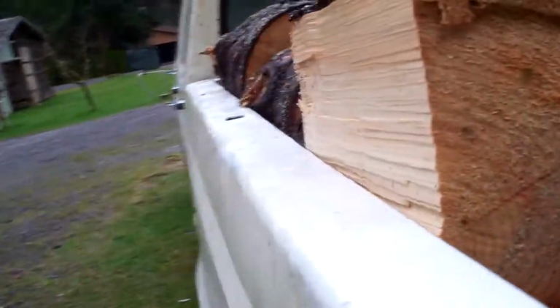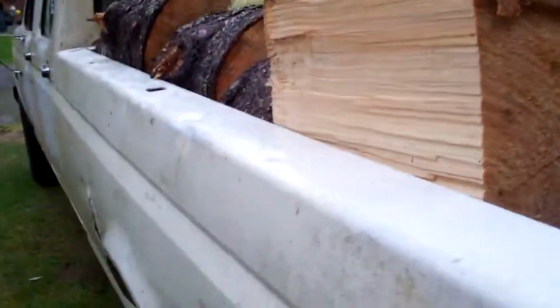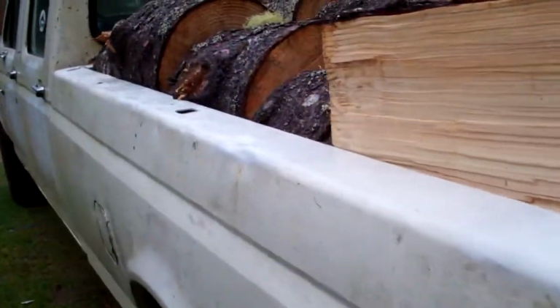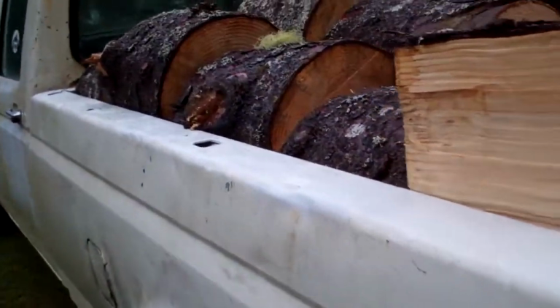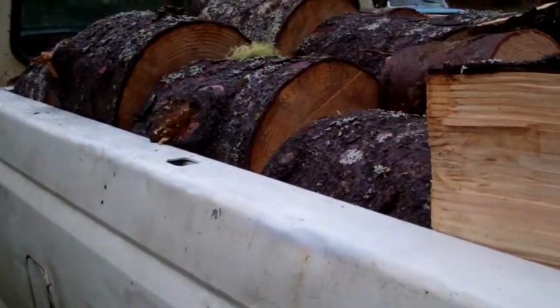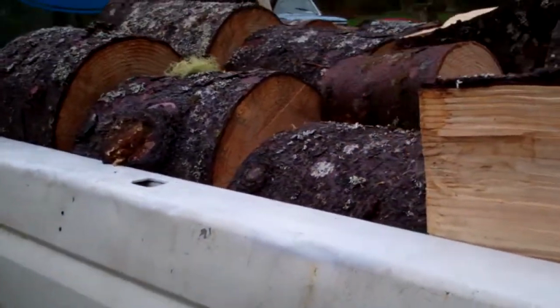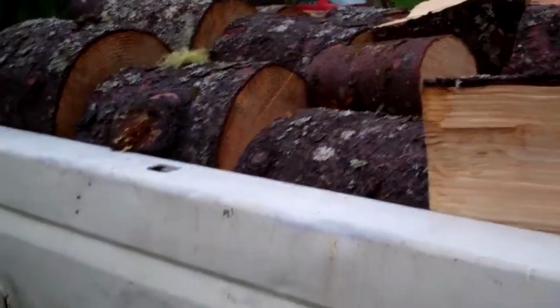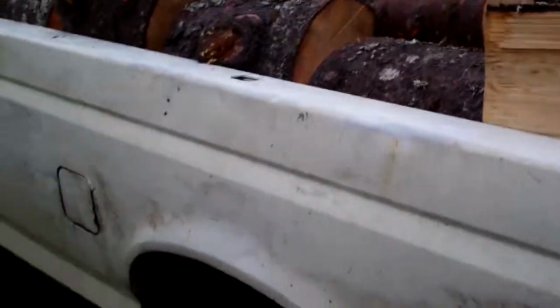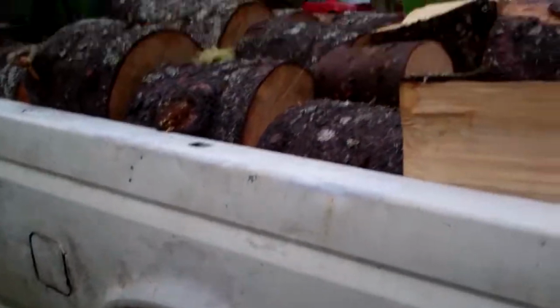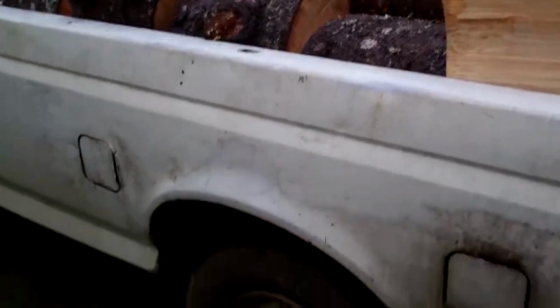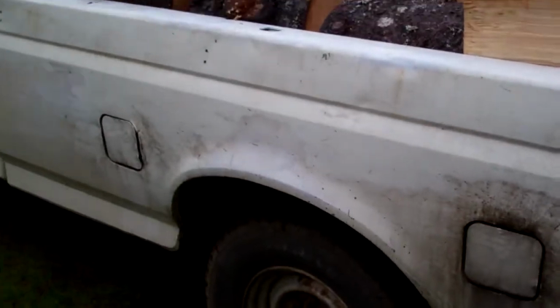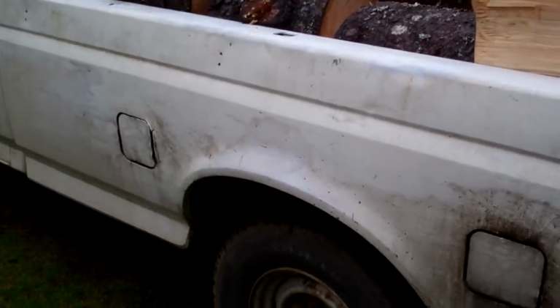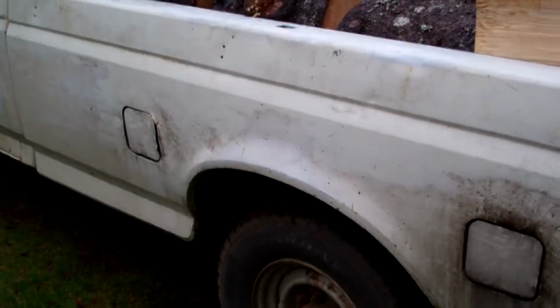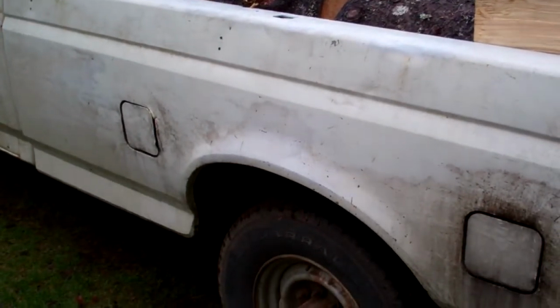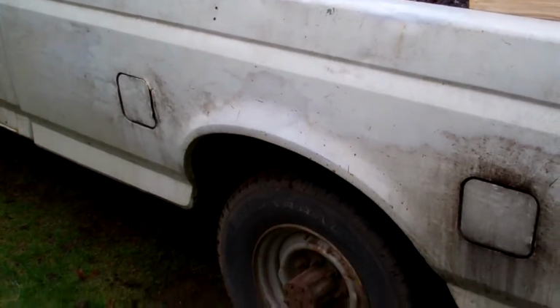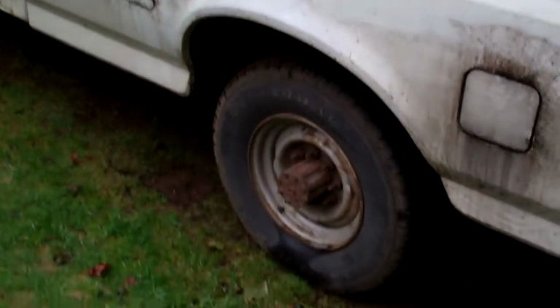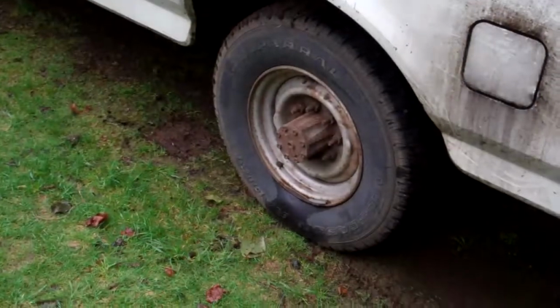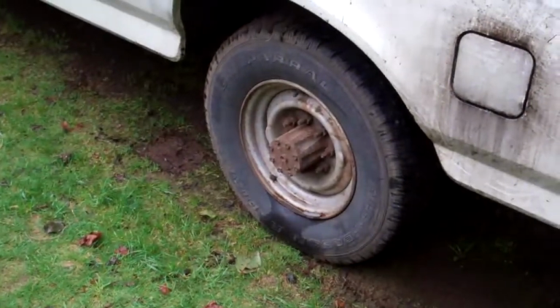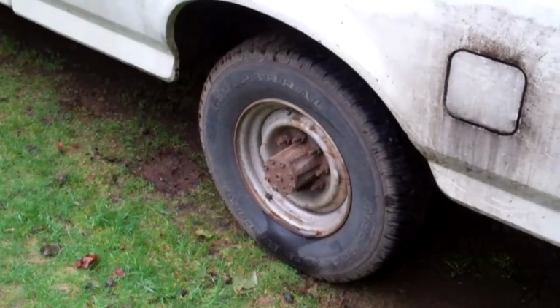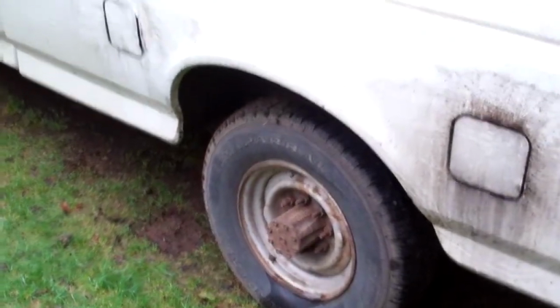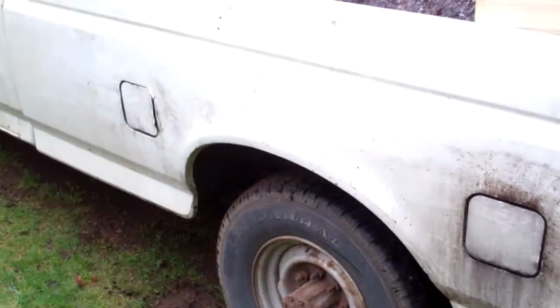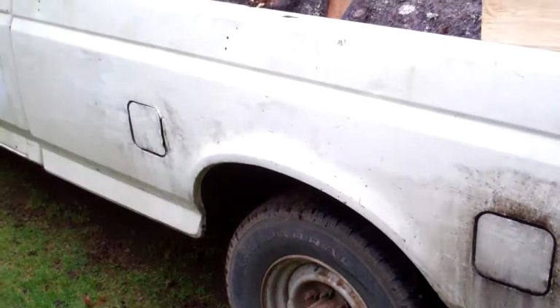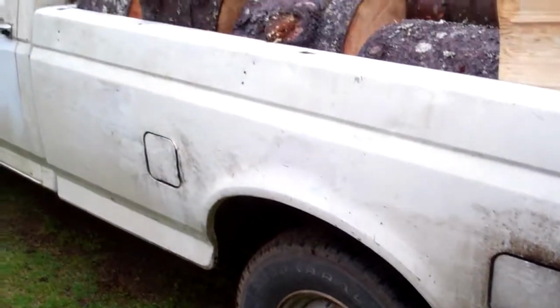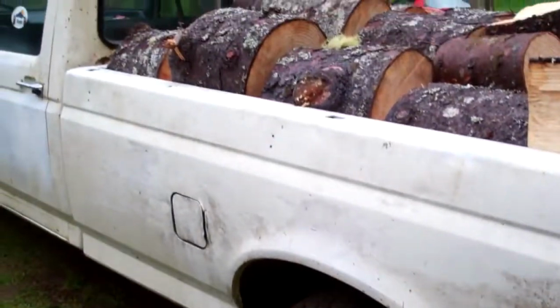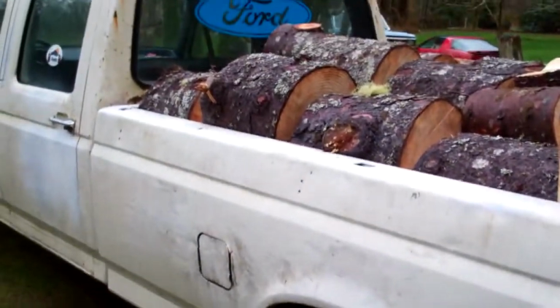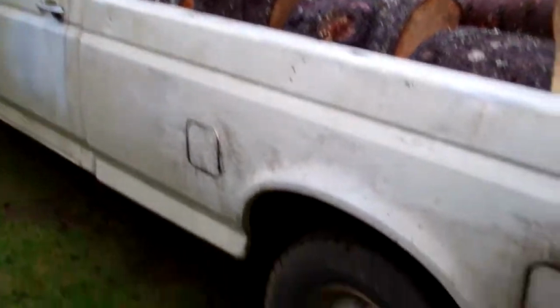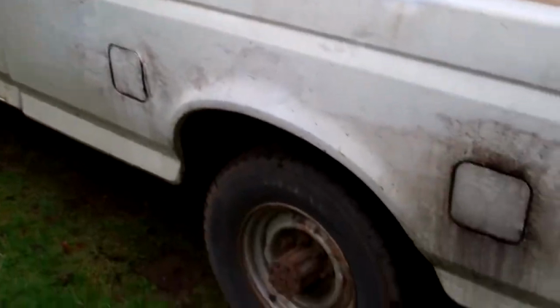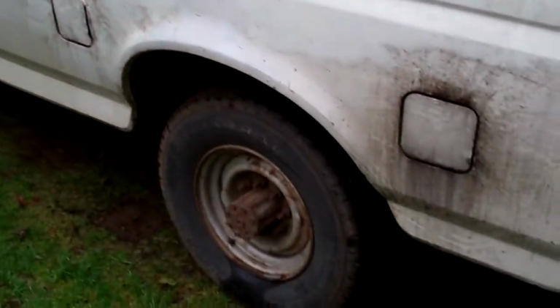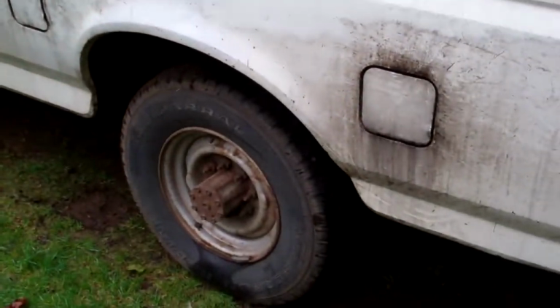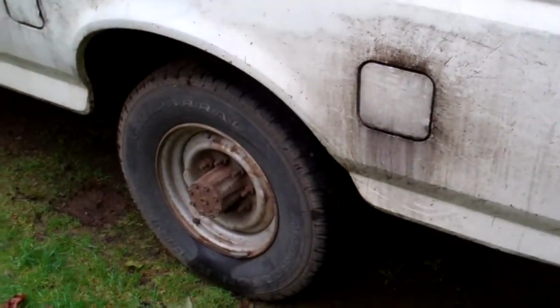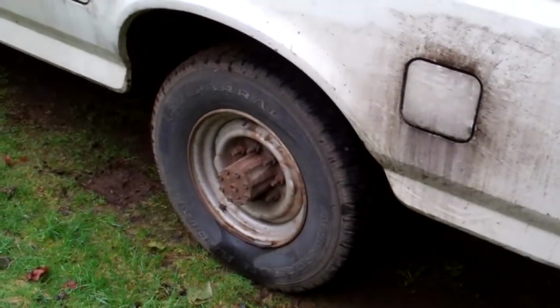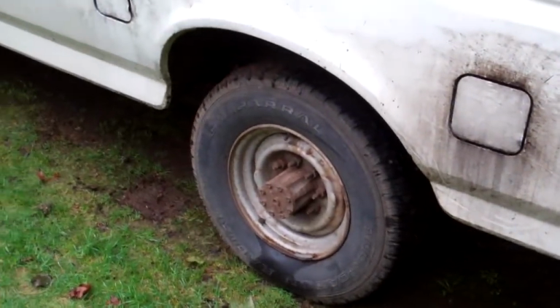The truck weighs 5,400 pounds unloaded. So probably with this spruce it weighs over 6,000 pounds — so about three tons.